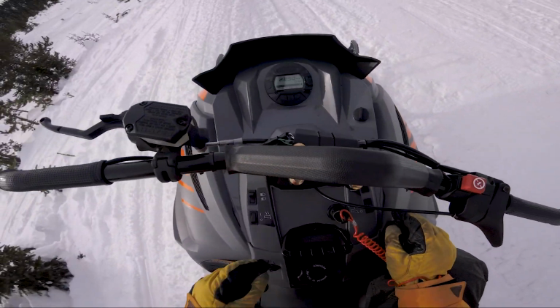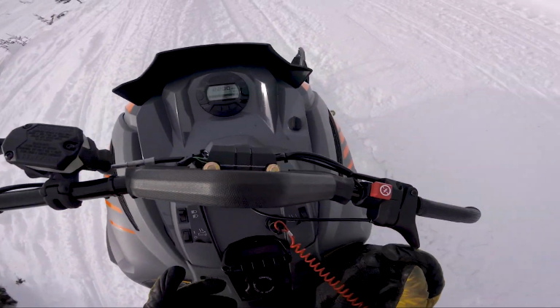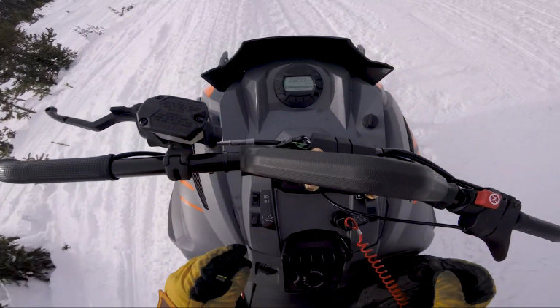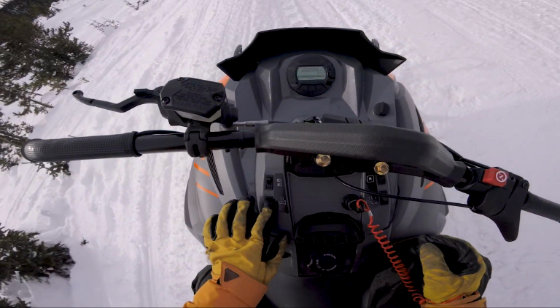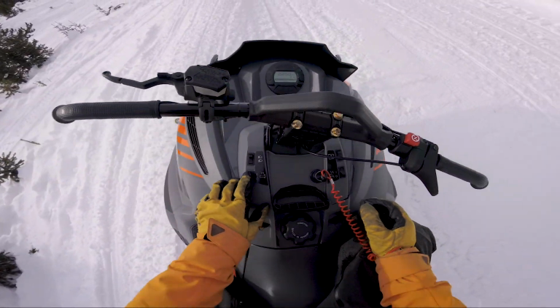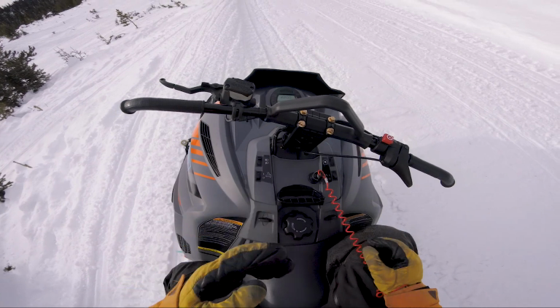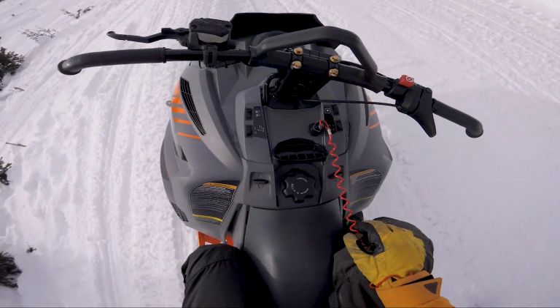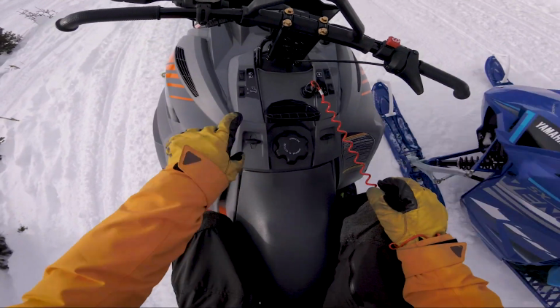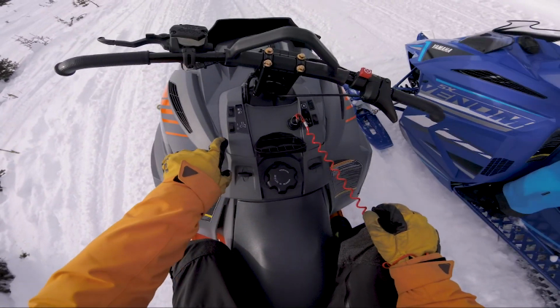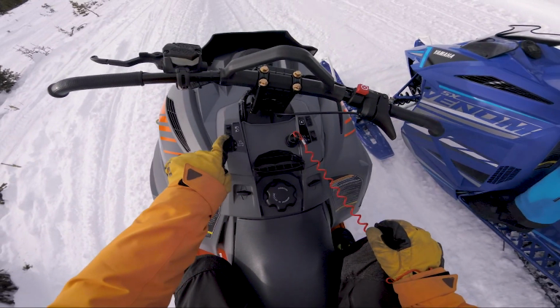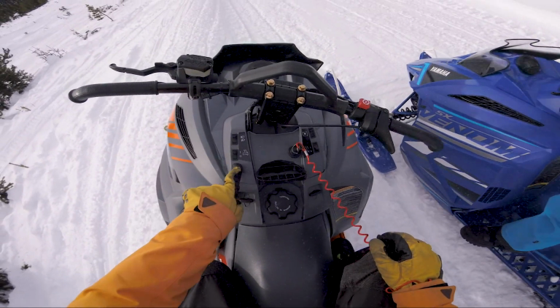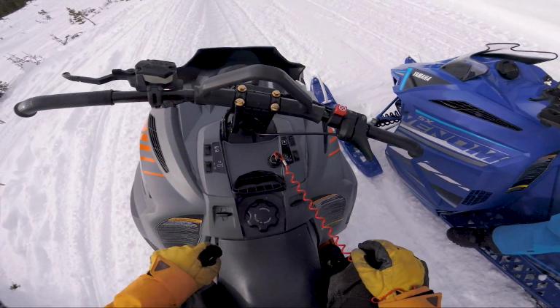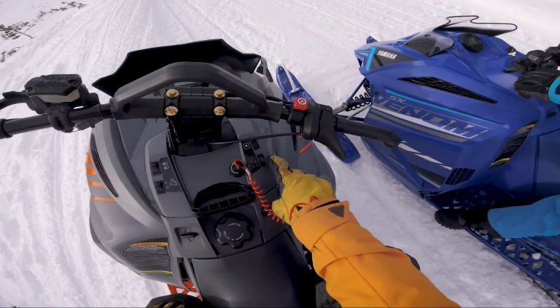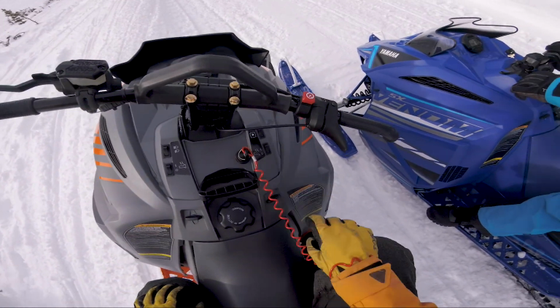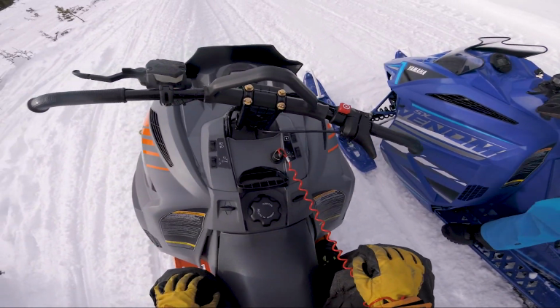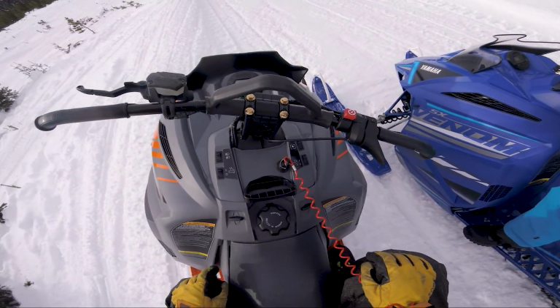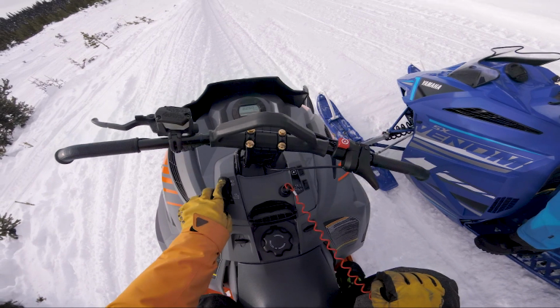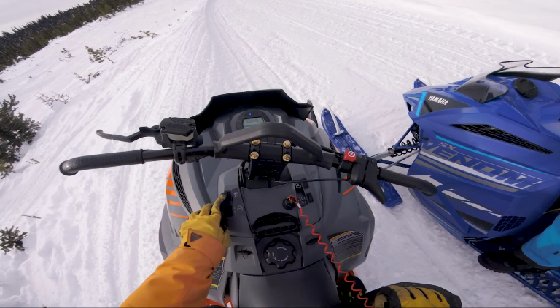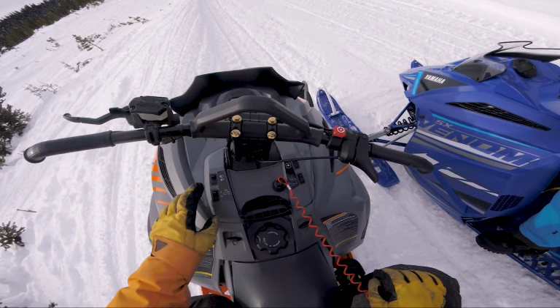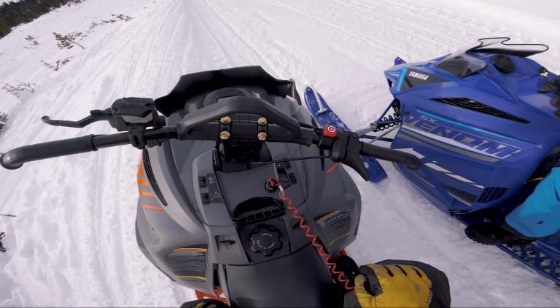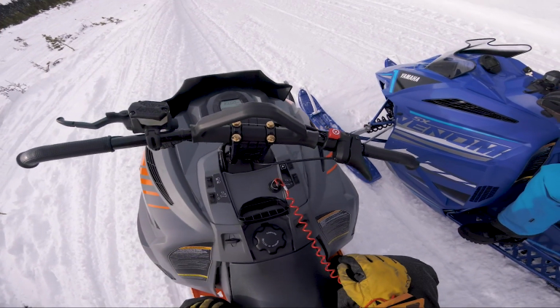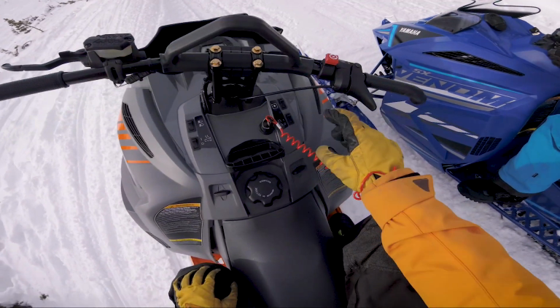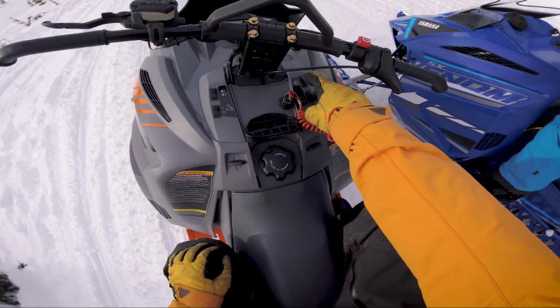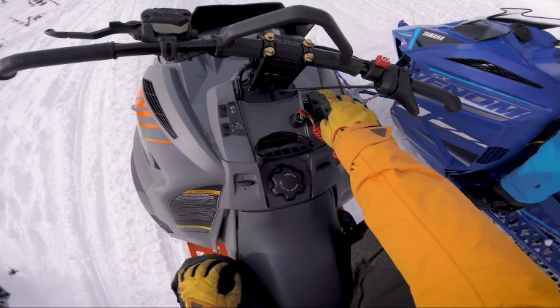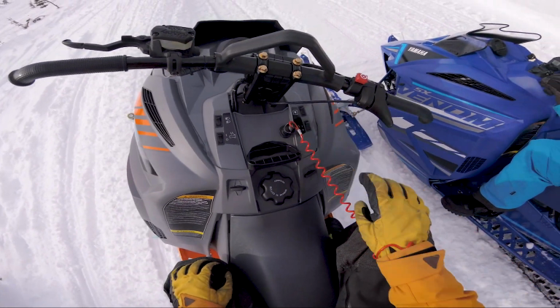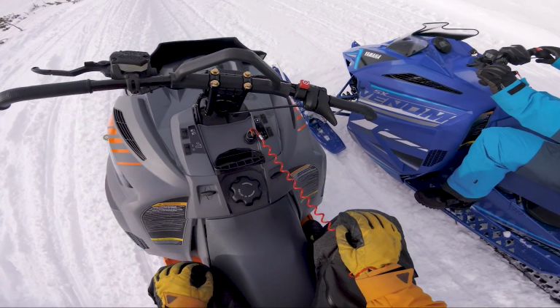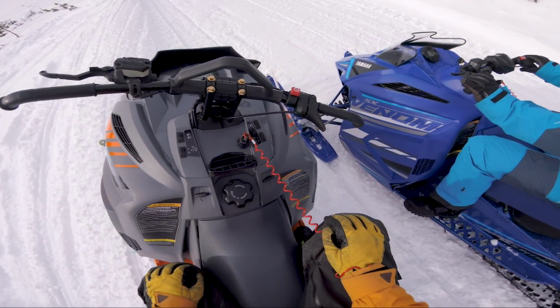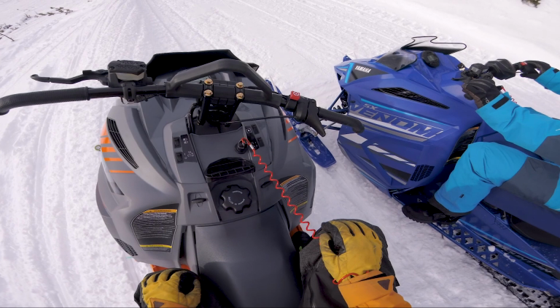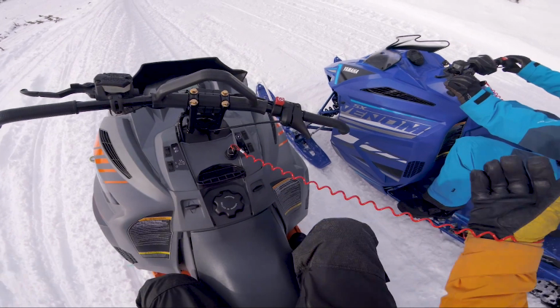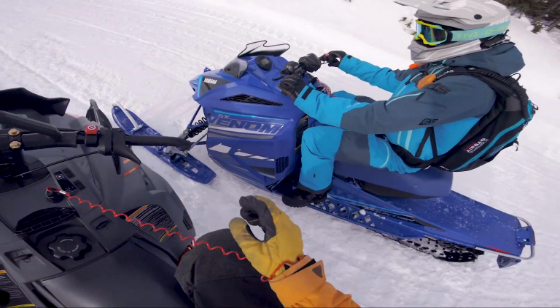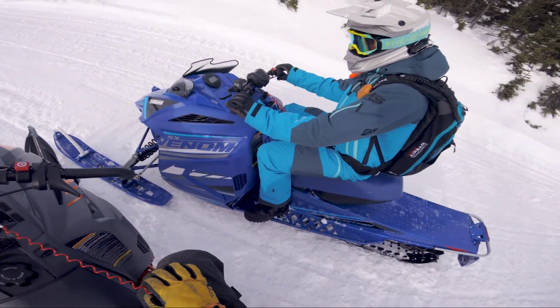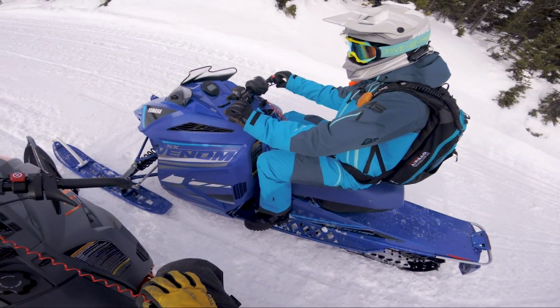My hands are getting hot — I've got to turn these things down. Check this out: hand warmer on/off, thumb warmer on/off, high beams, low beams. And this is reverse — check this out. Boom. I'm in reverse. Easy as that. That's pretty neat.